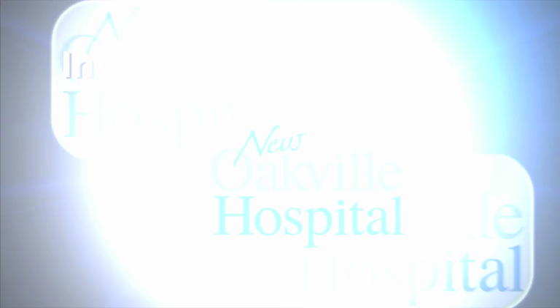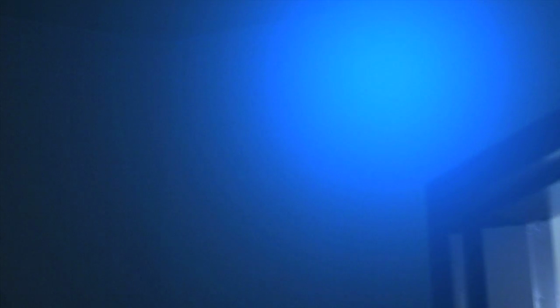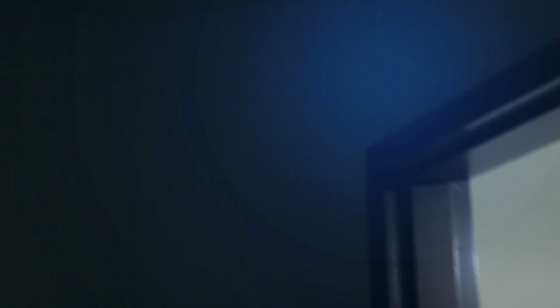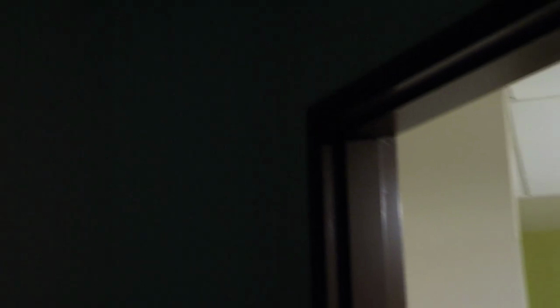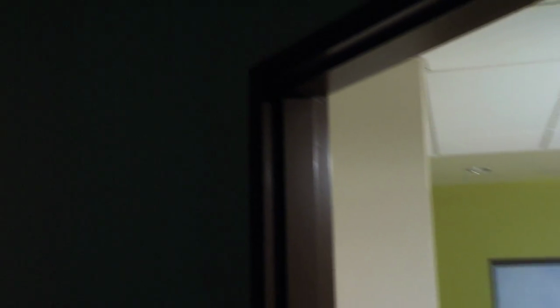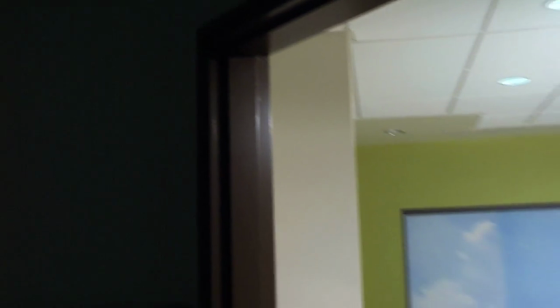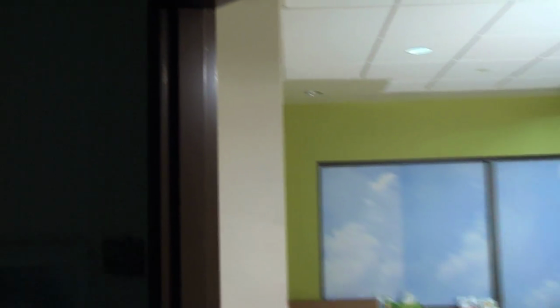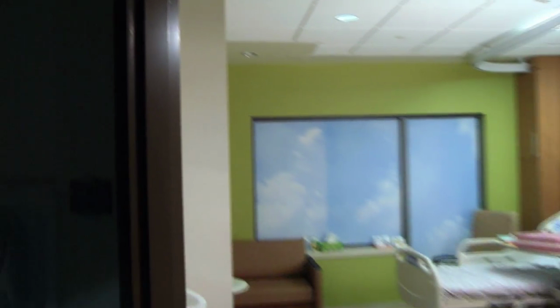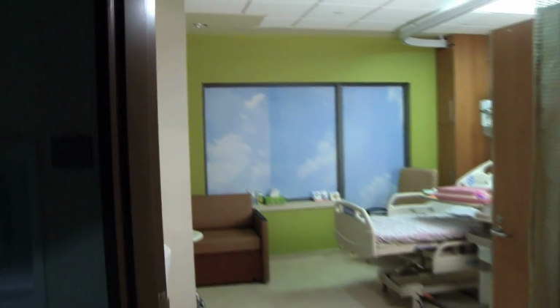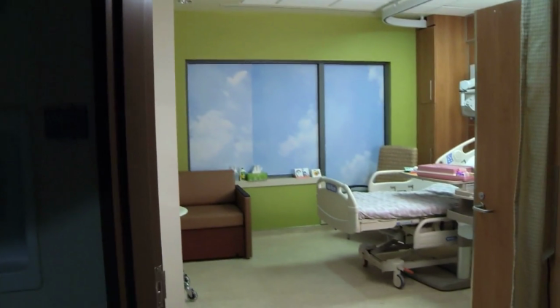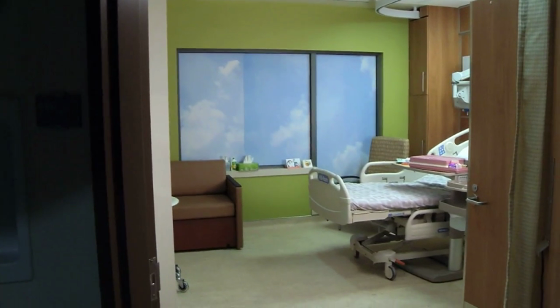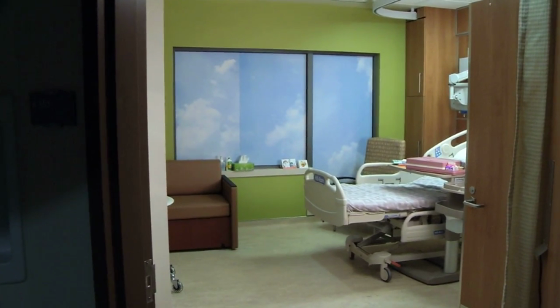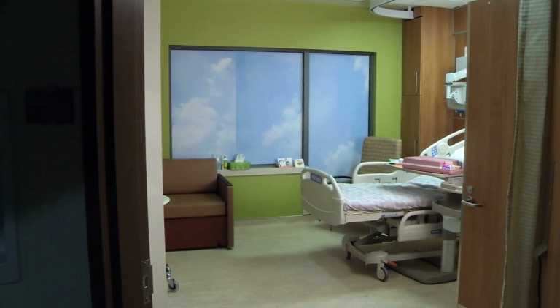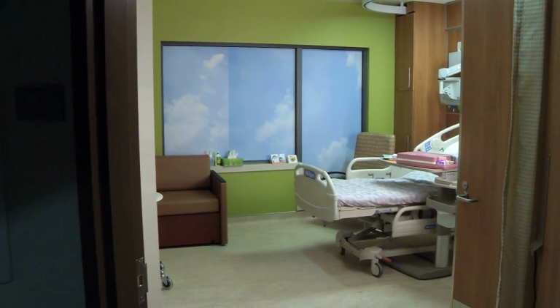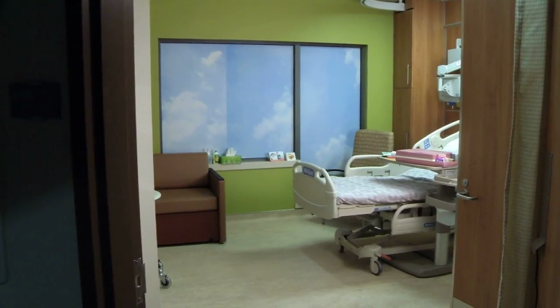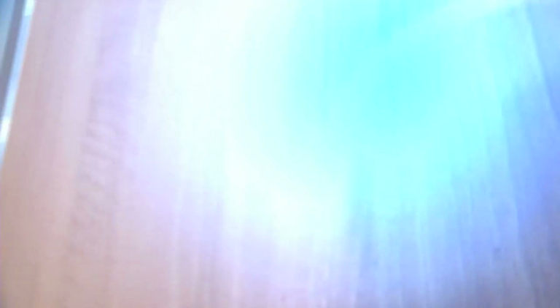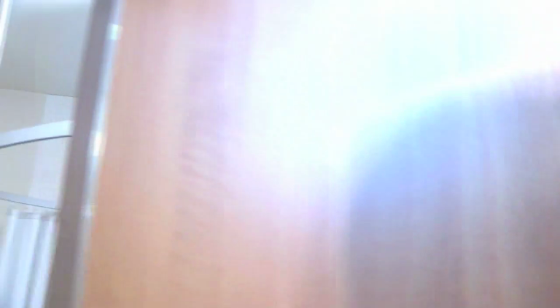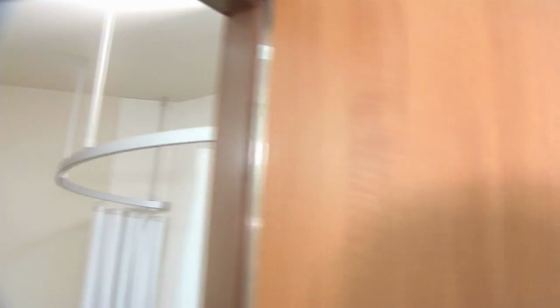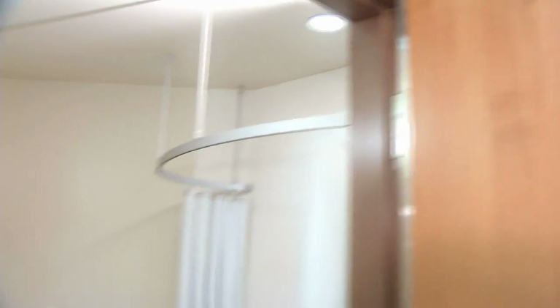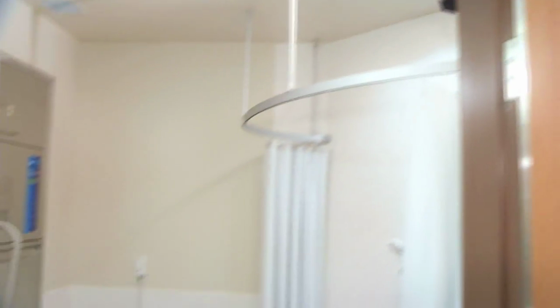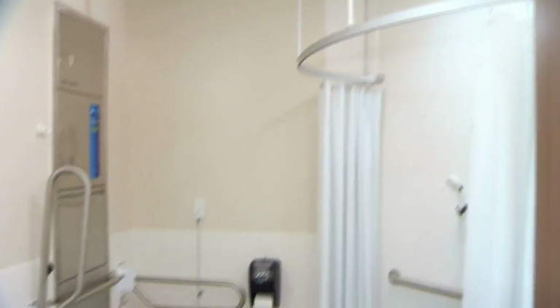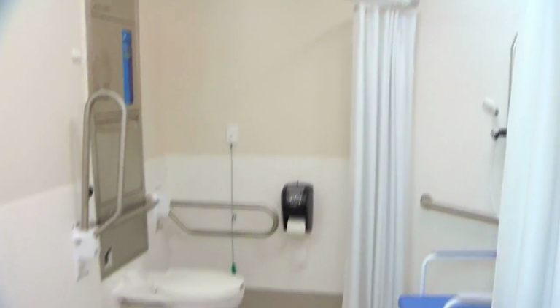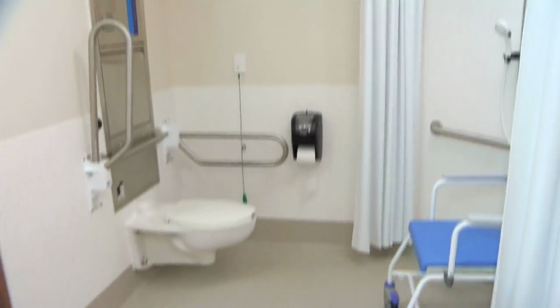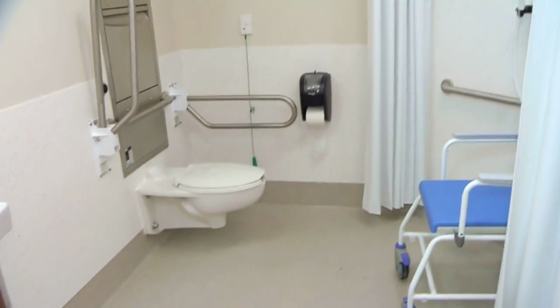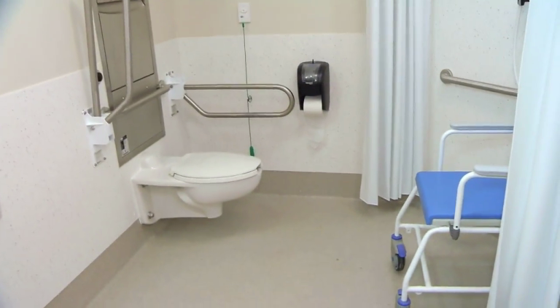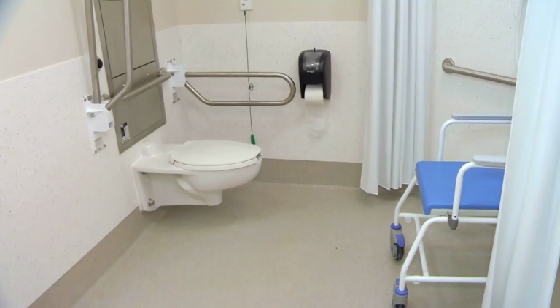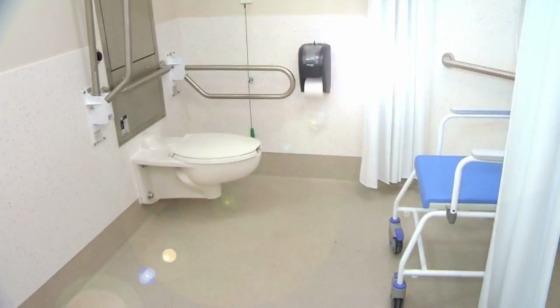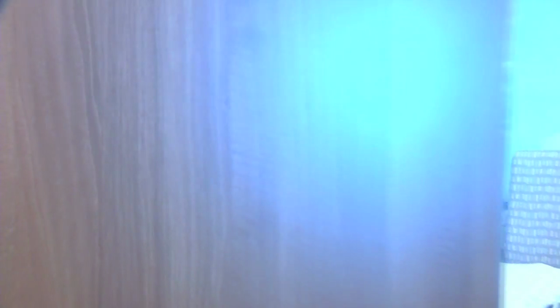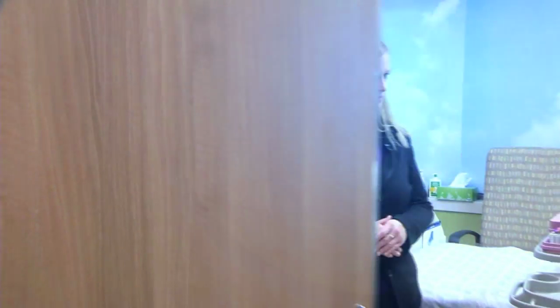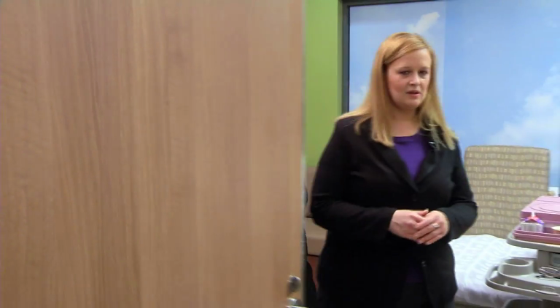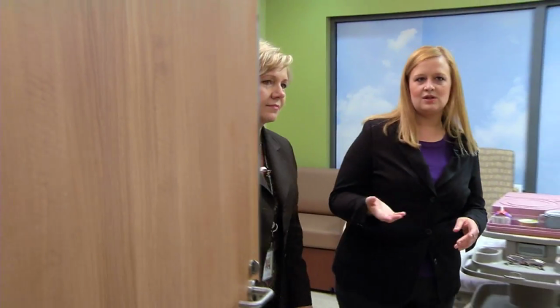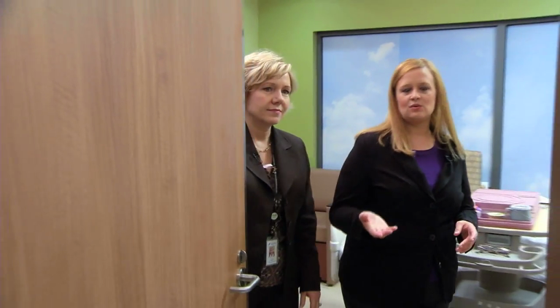One of the exciting new features of the patient room in the new Oklahoma Hospital is that each room features its own private washroom. The first thing patients will experience is a larger than average door to the washroom which can easily accommodate wheelchairs.